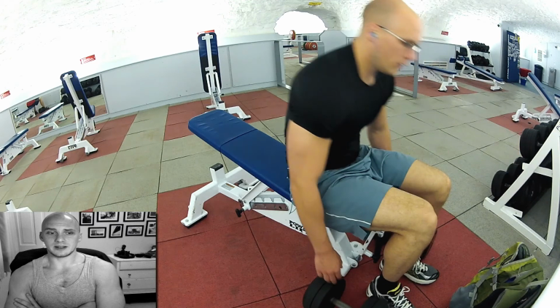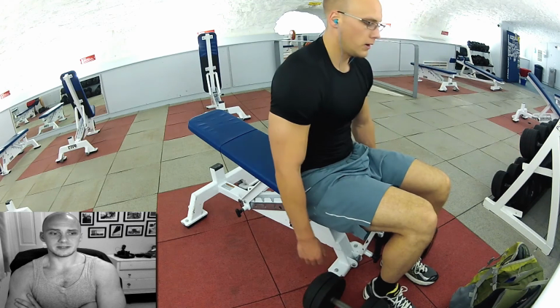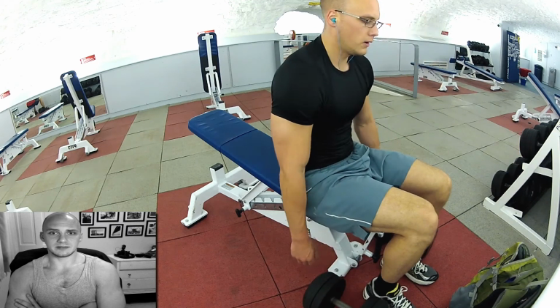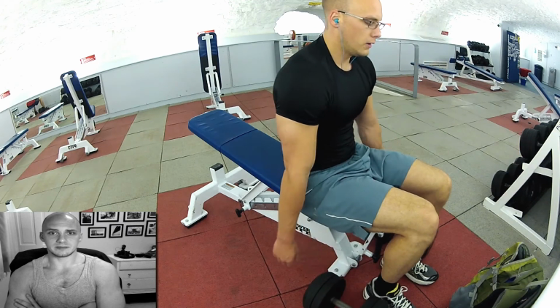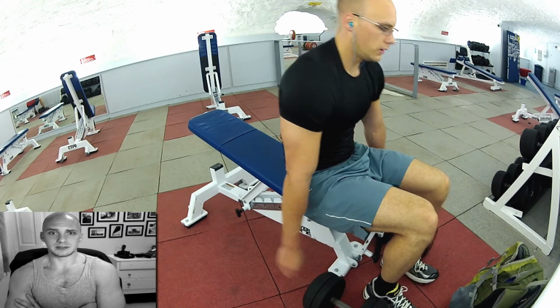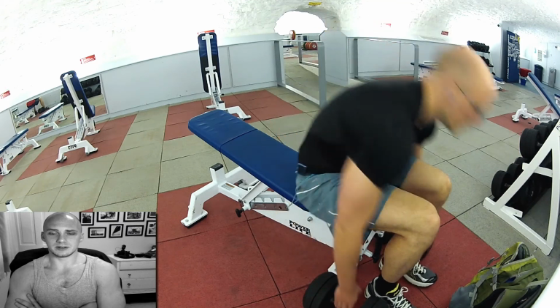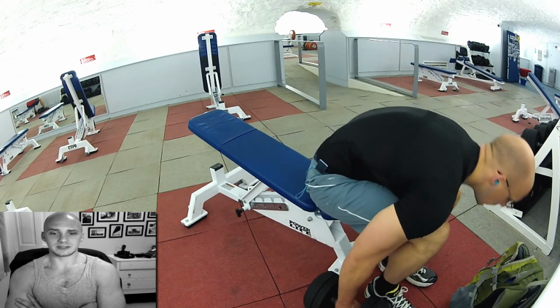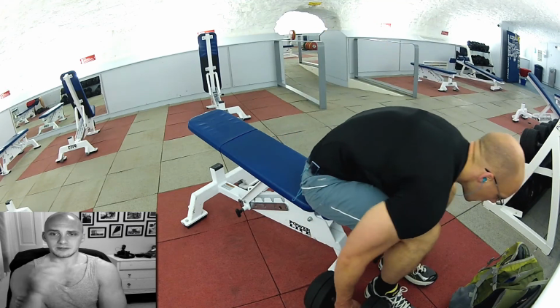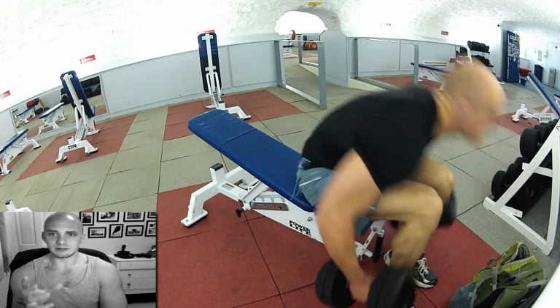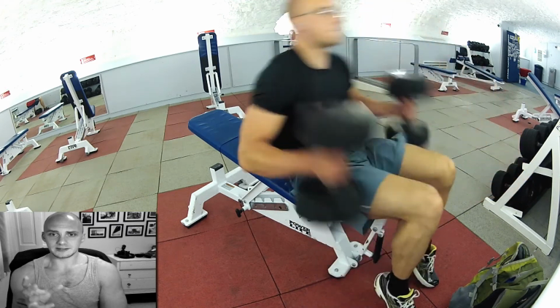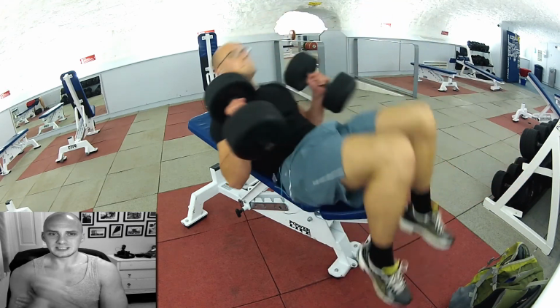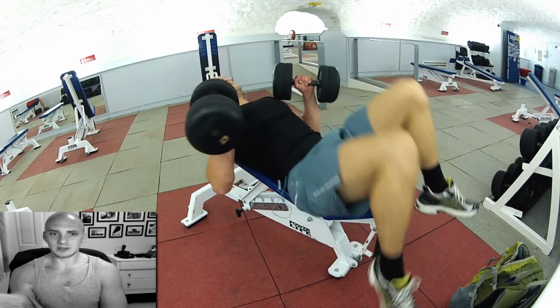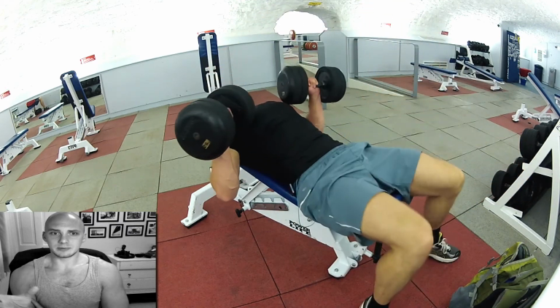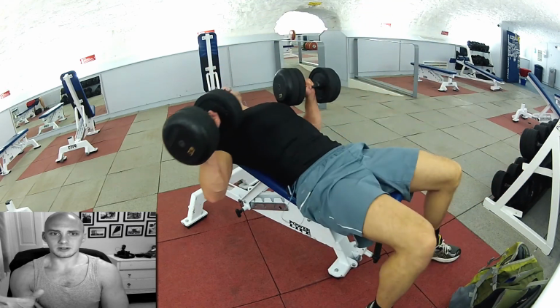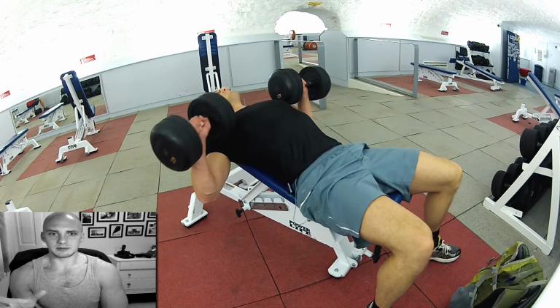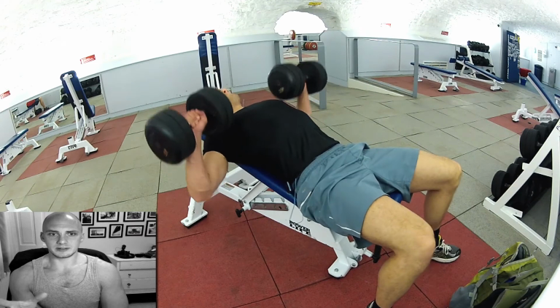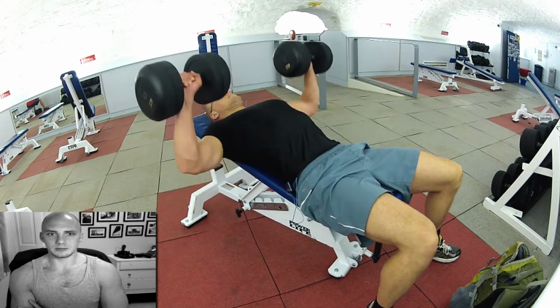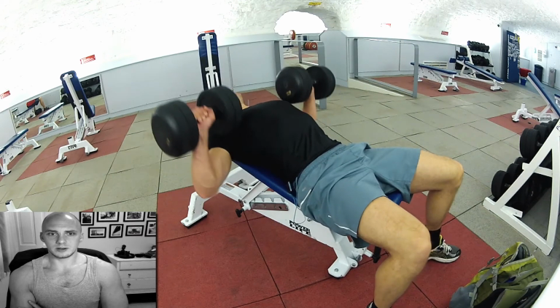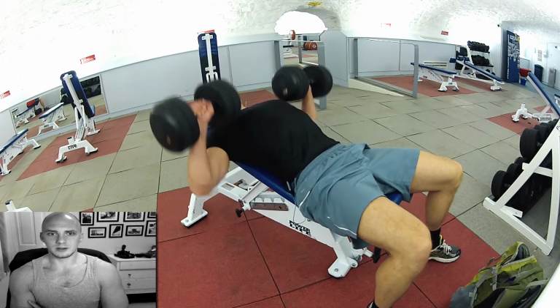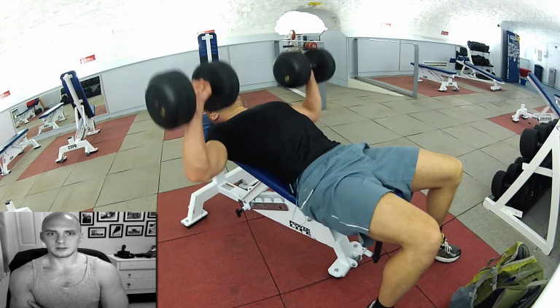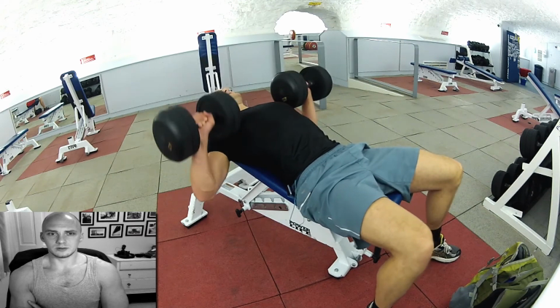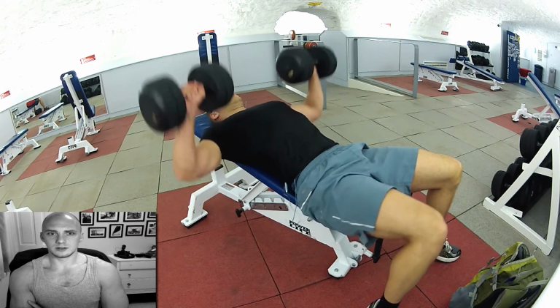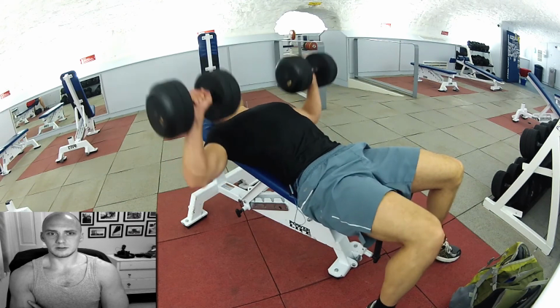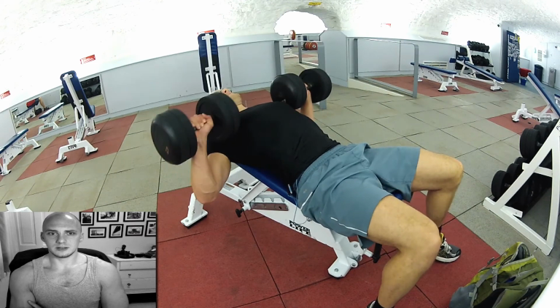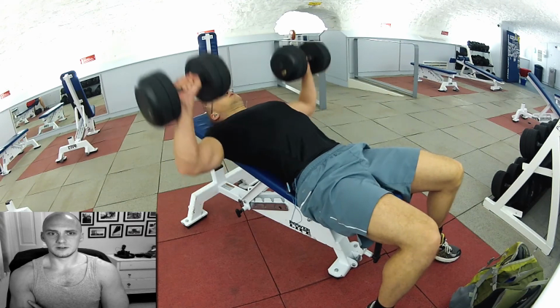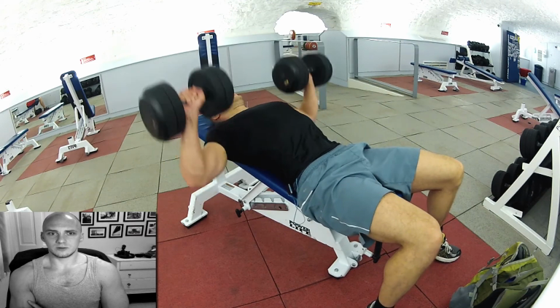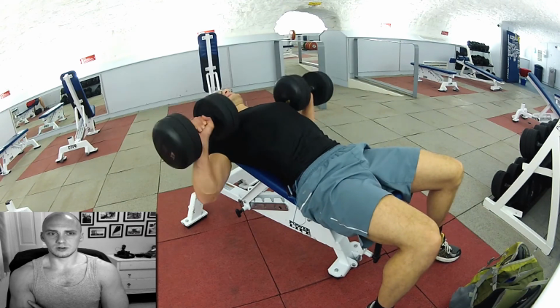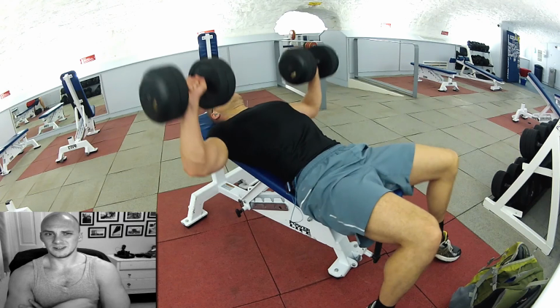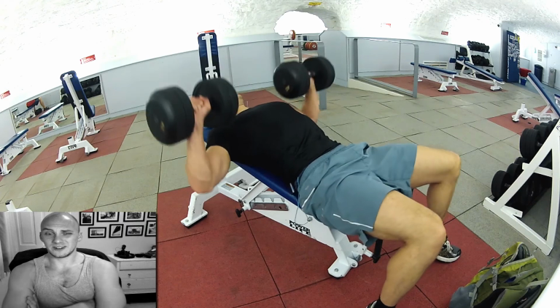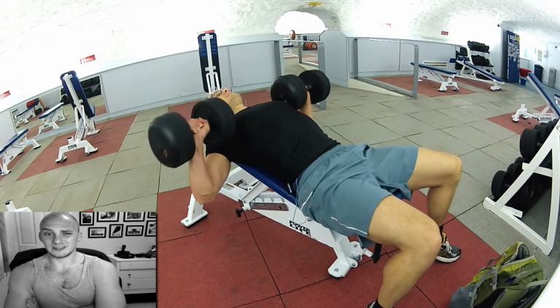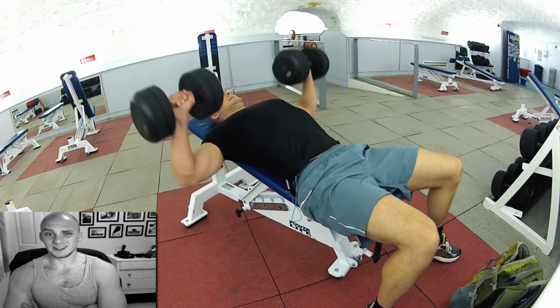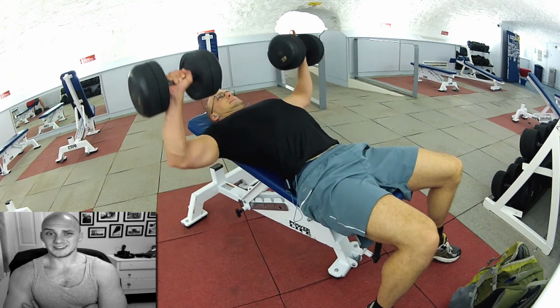I think this is definitely going to have to be my last one. I've just given myself a little rest so I can keep doing another couple of reps. One, two, three, four, five, six.